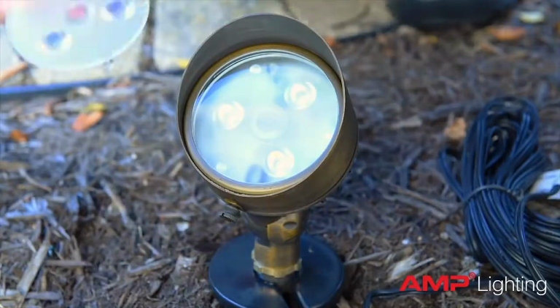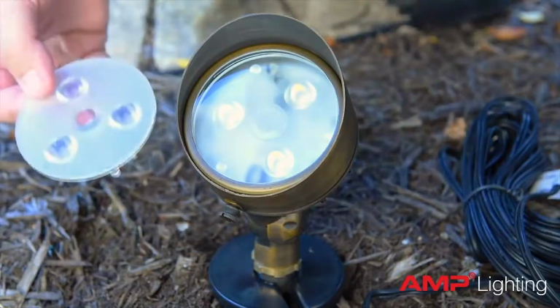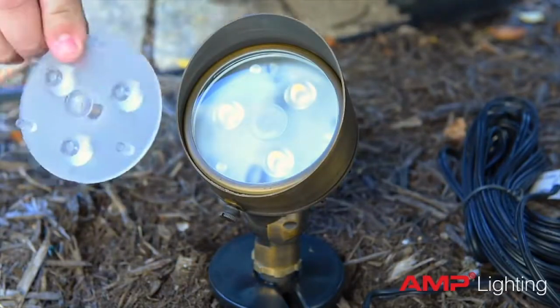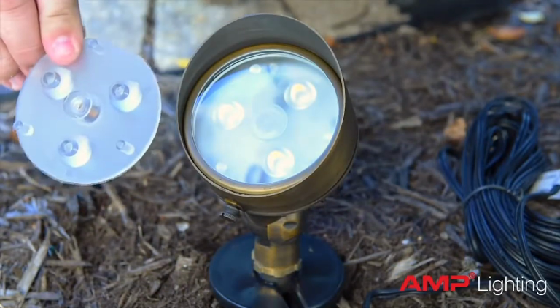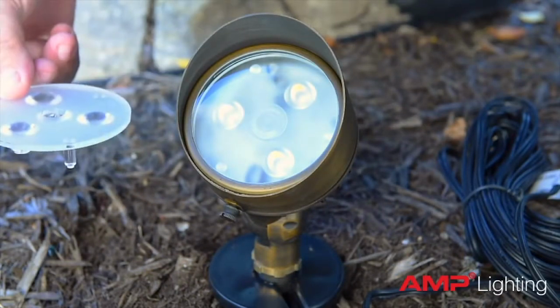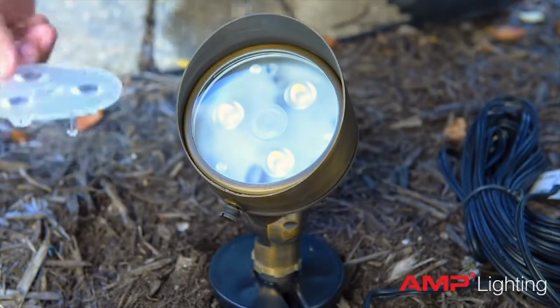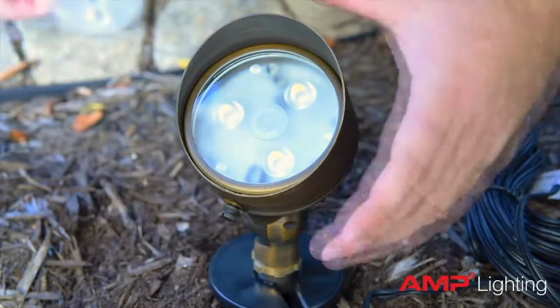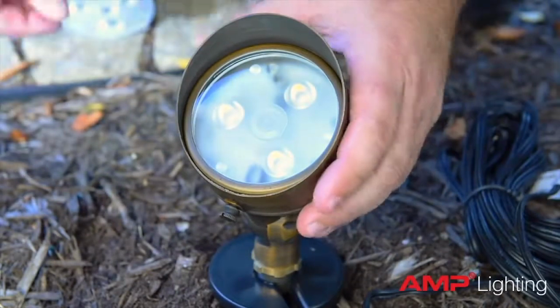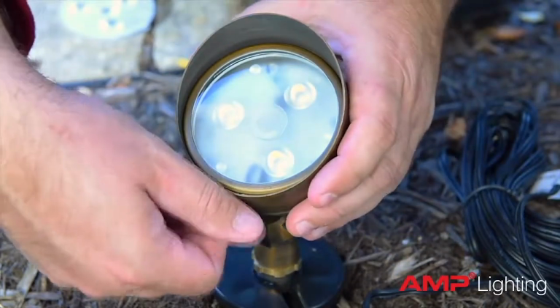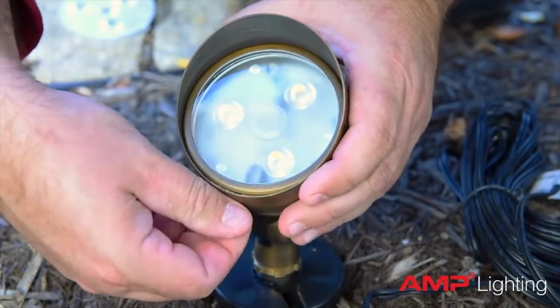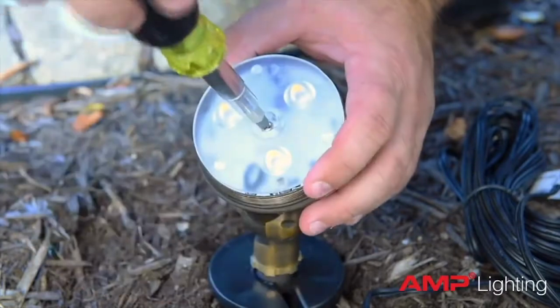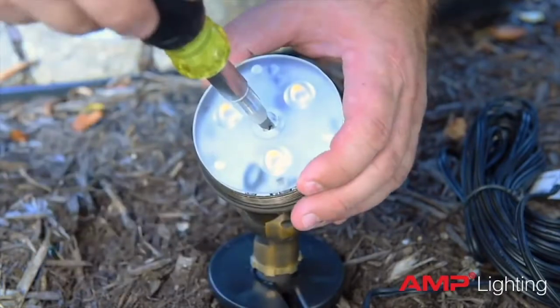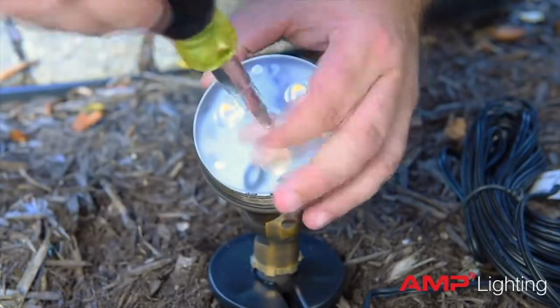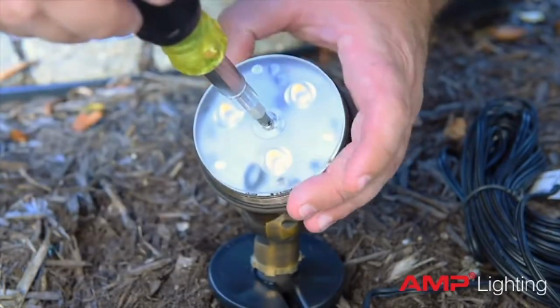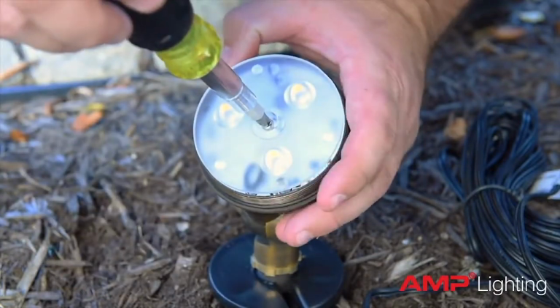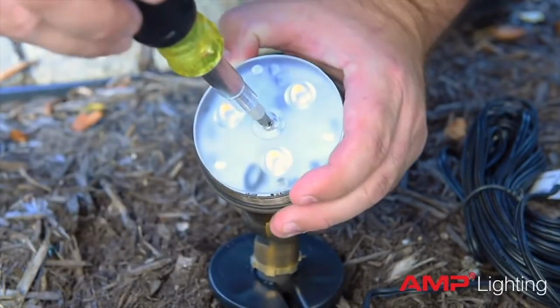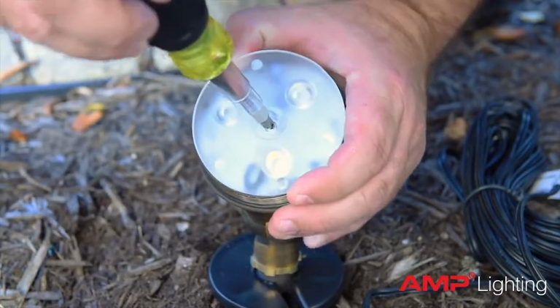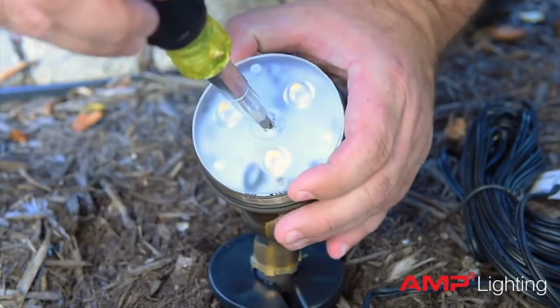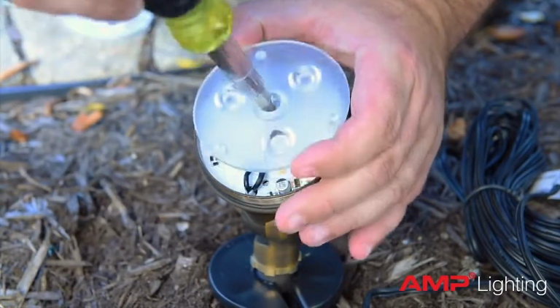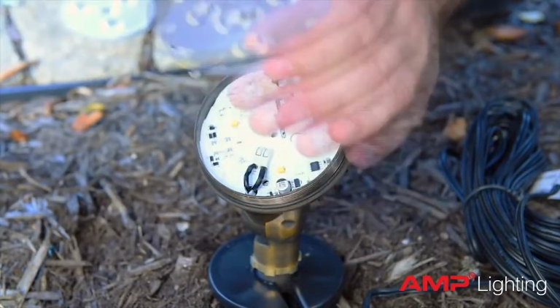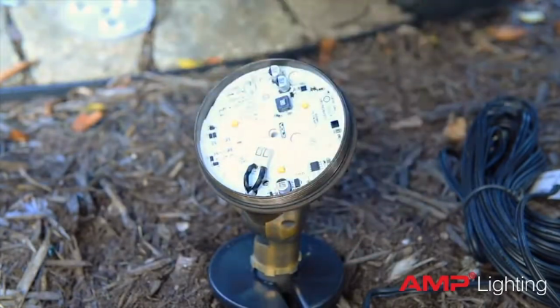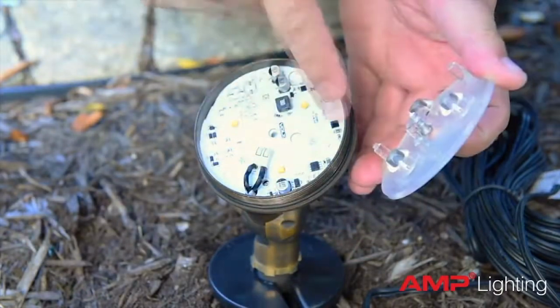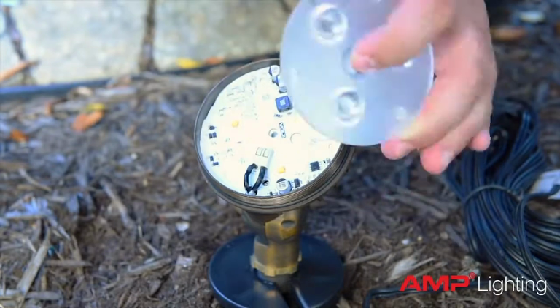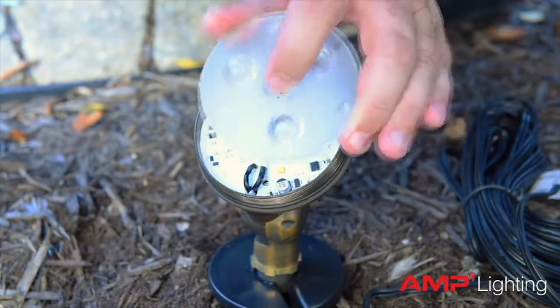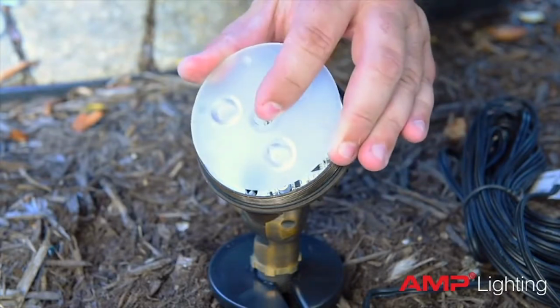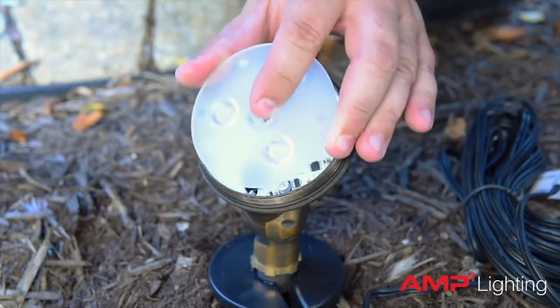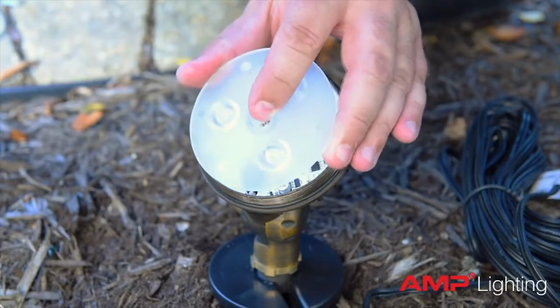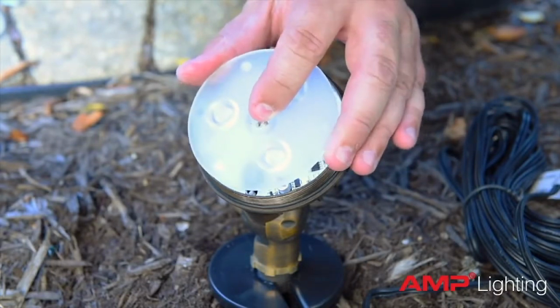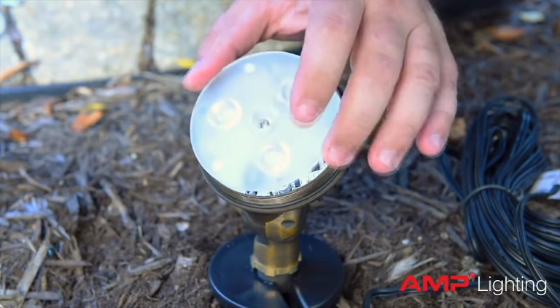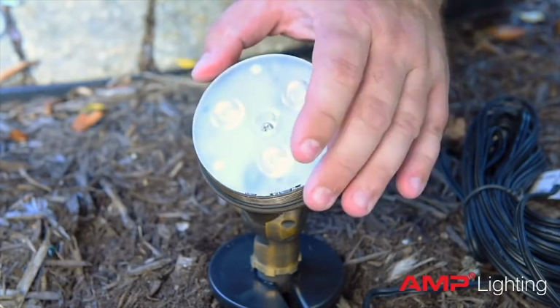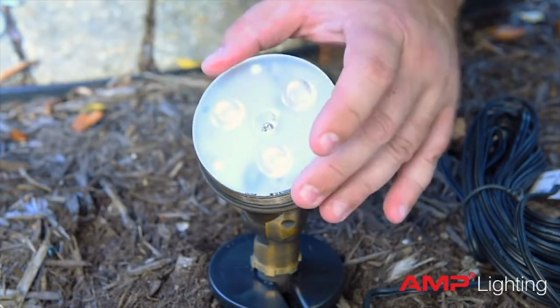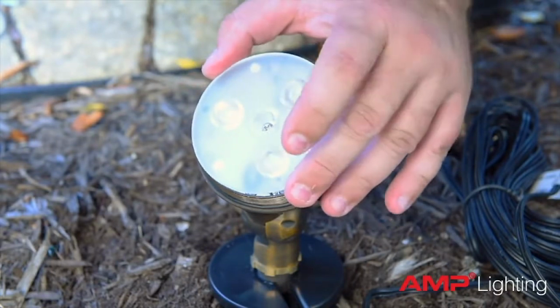Every Control Pro fixture has a 60-degree lens pre-installed, but it does also ship with a 35-degree lens should you need a more focused beam of light. There's also a 12 and 24-degree lens option, but these are sold separately.